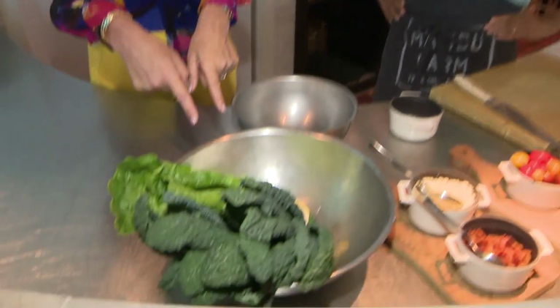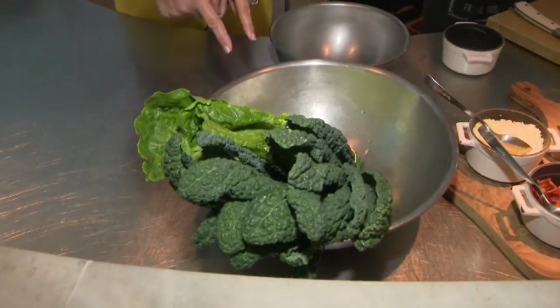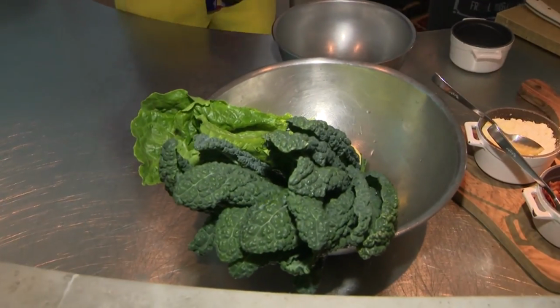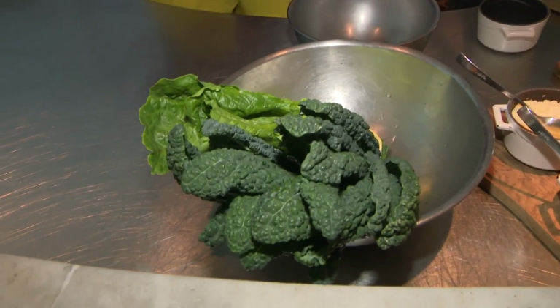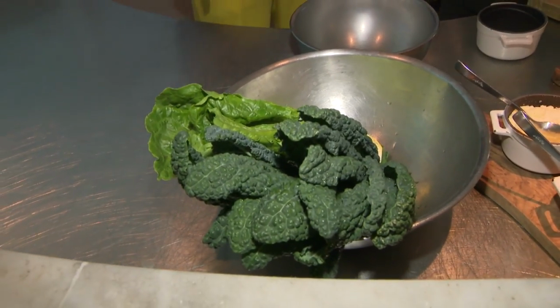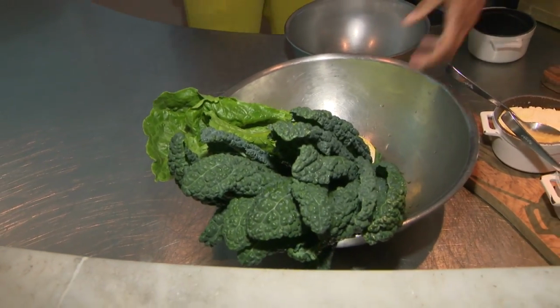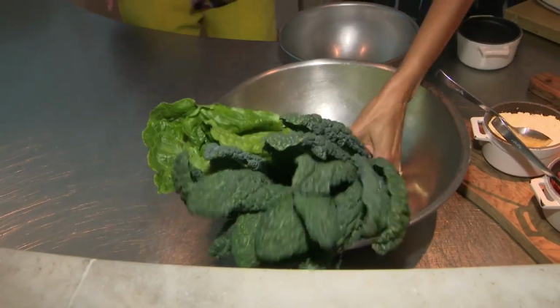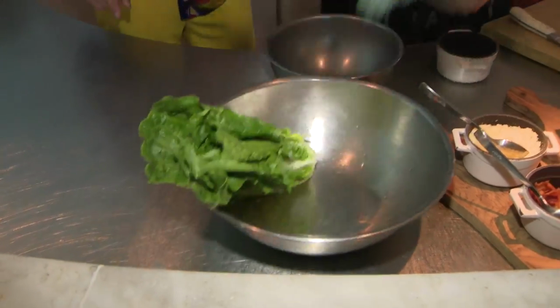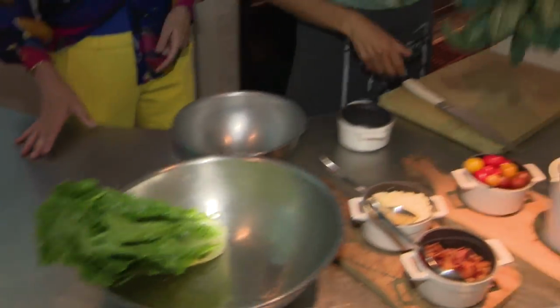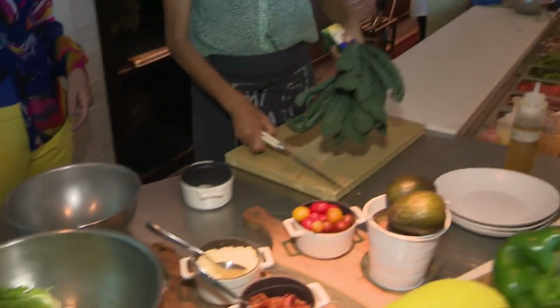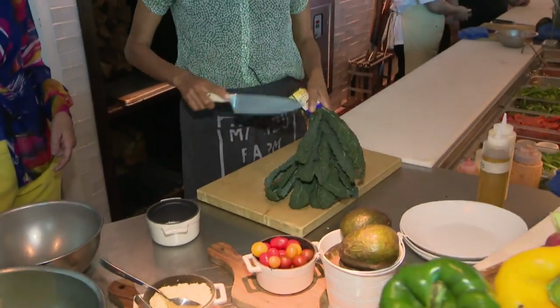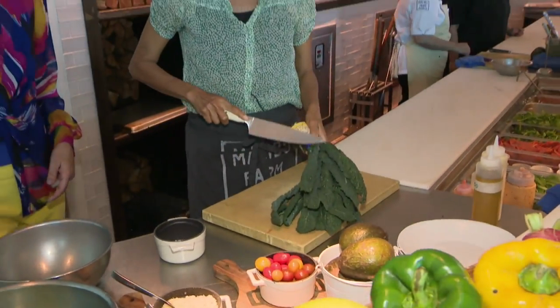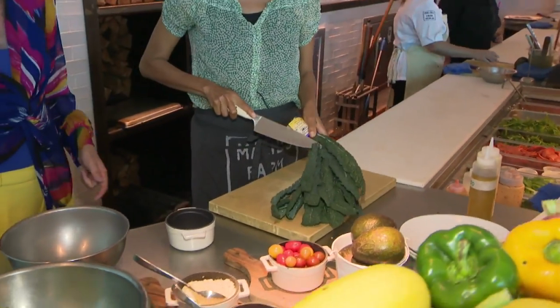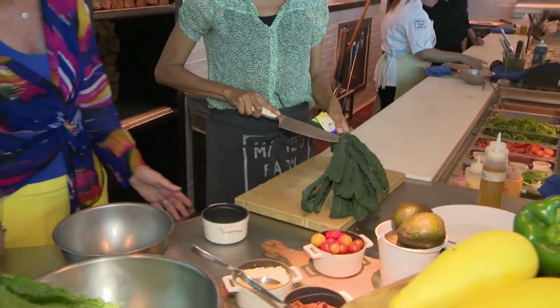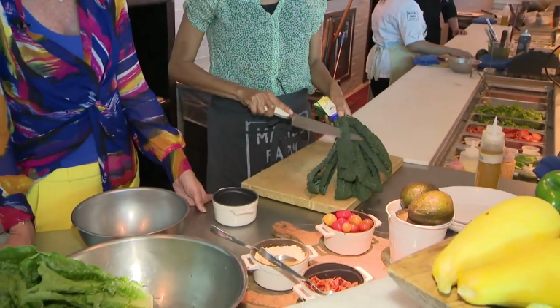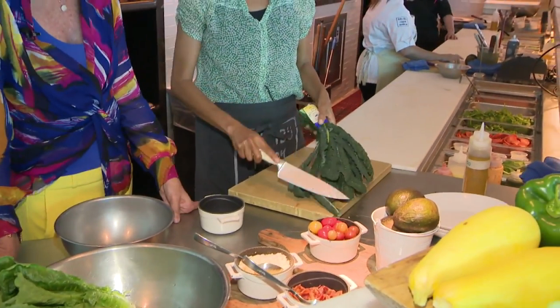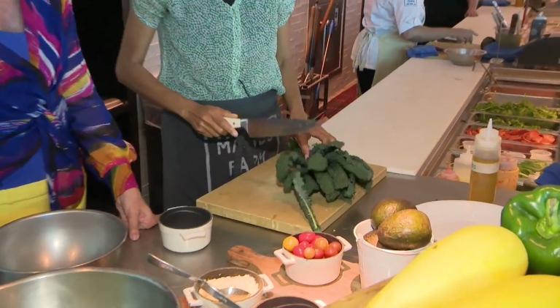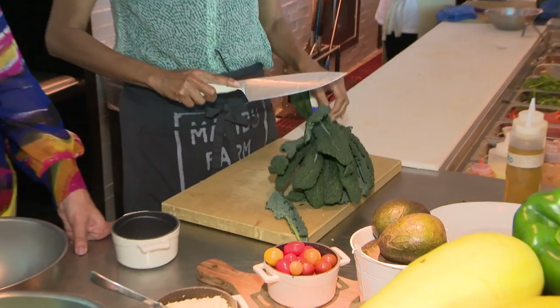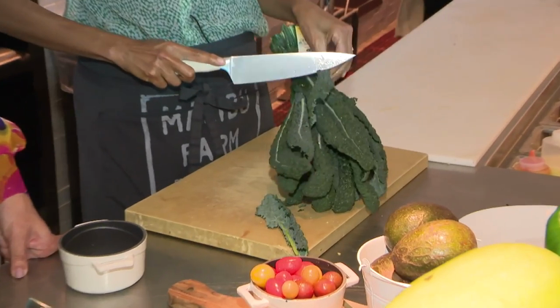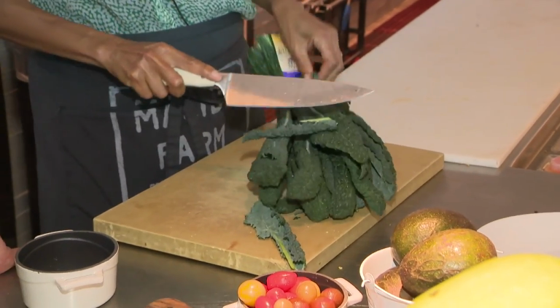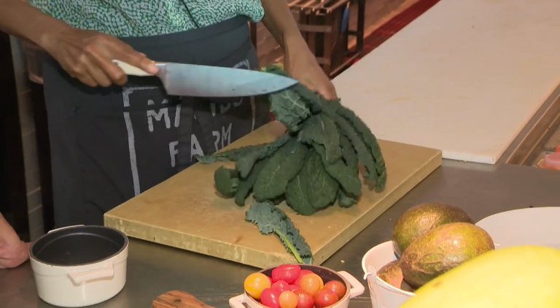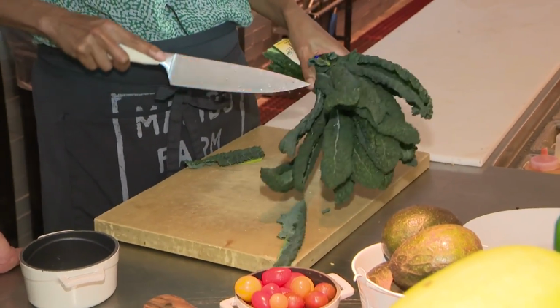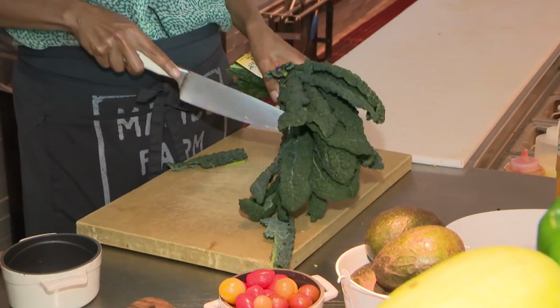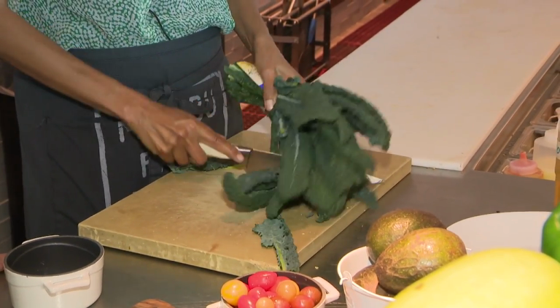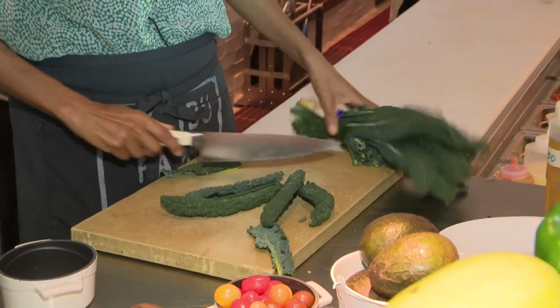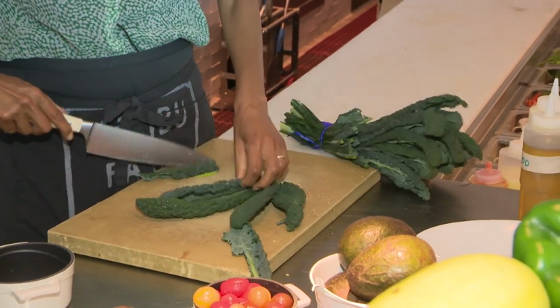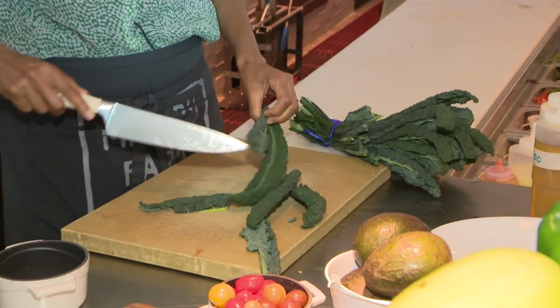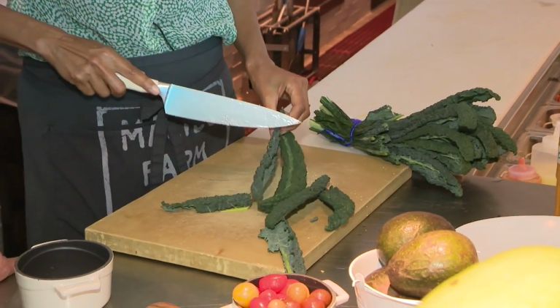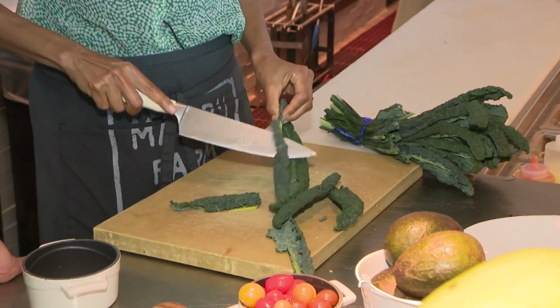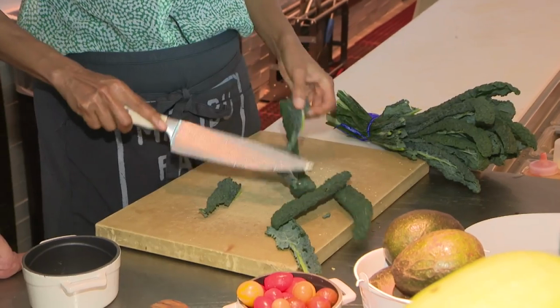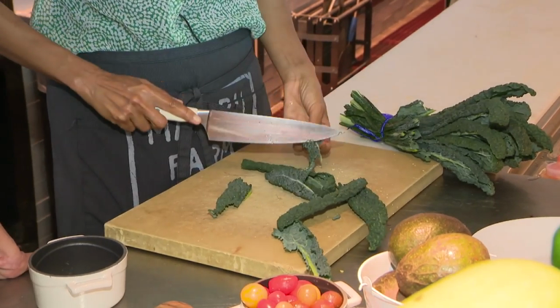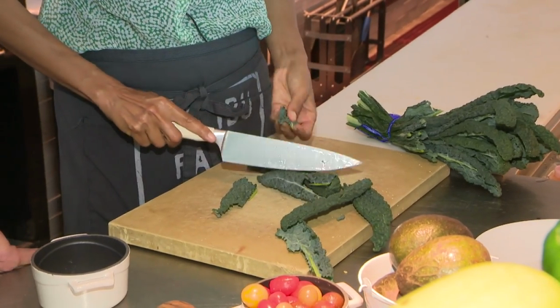We're going to start with the kale actually. The first restaurant was in Malibu, right? The first was in Malibu, yeah. And we're now here in Miami Beach.